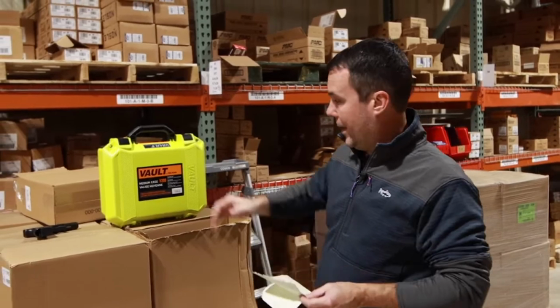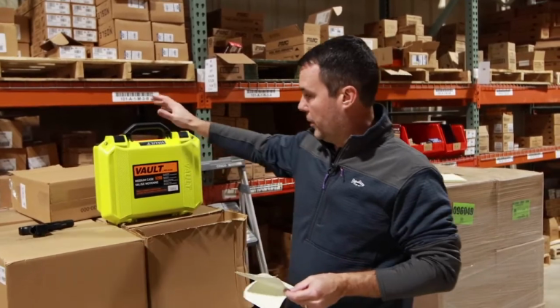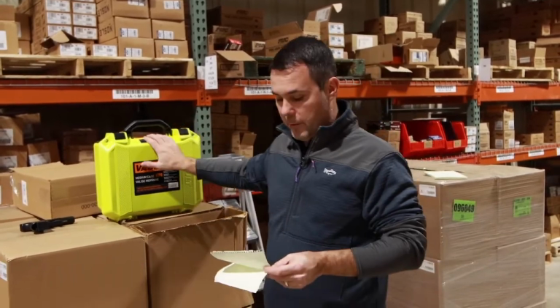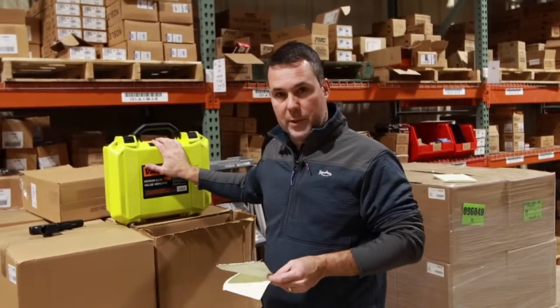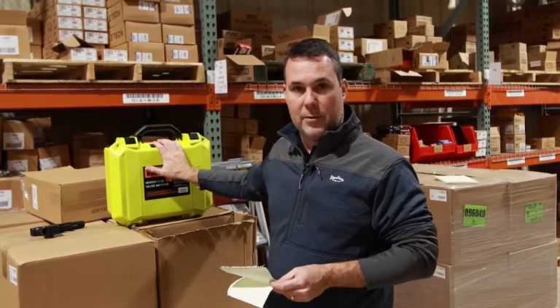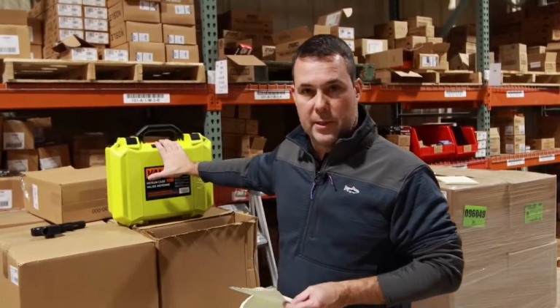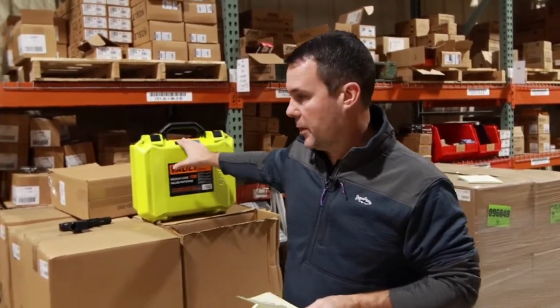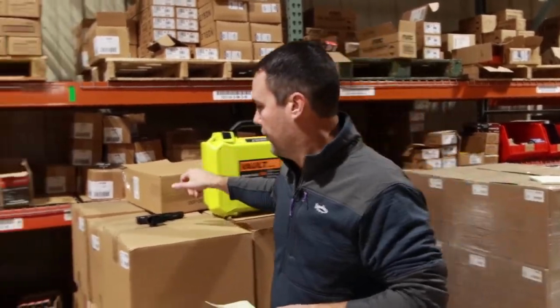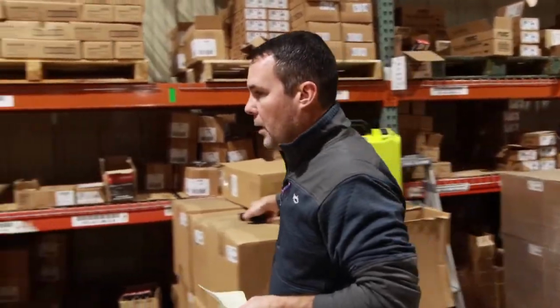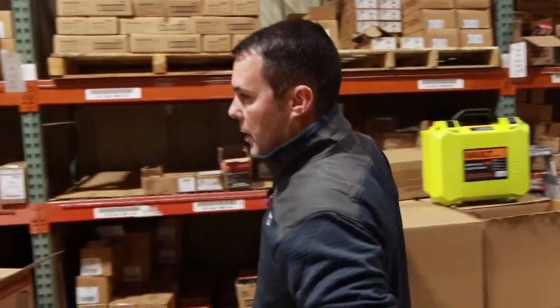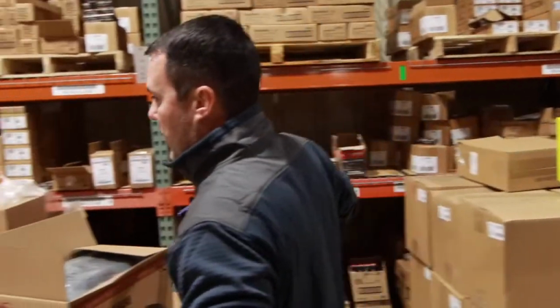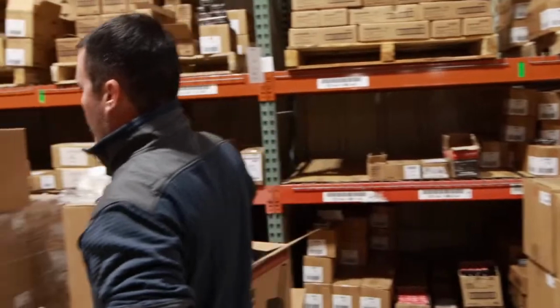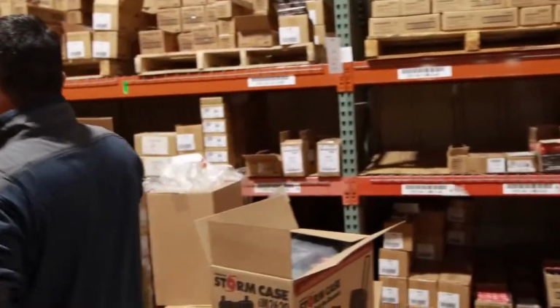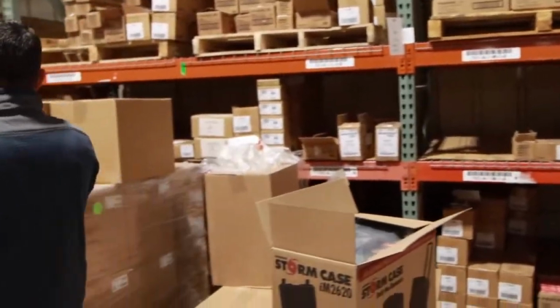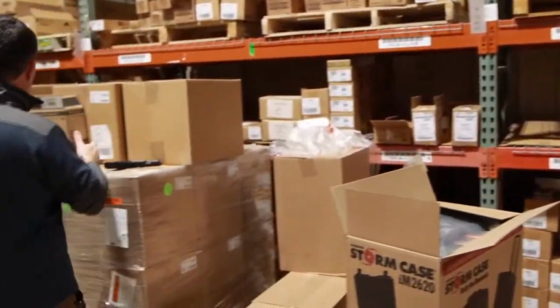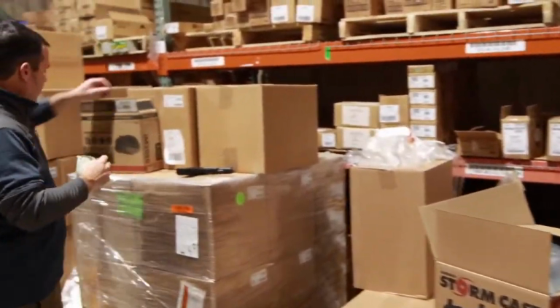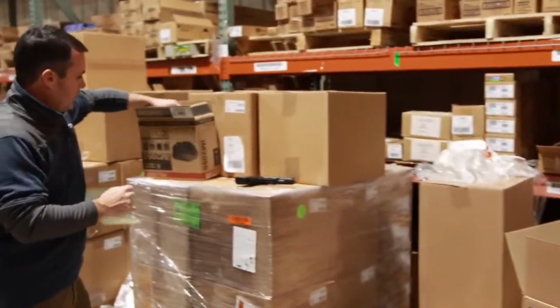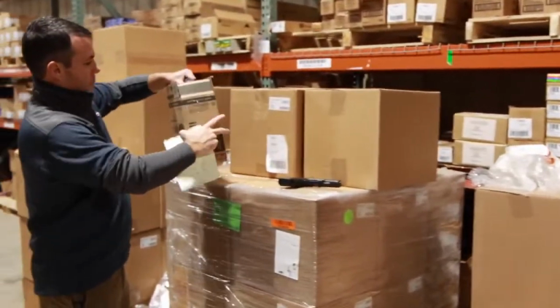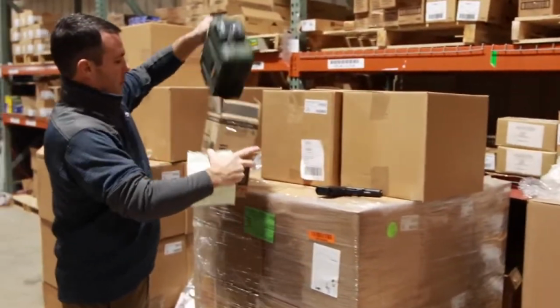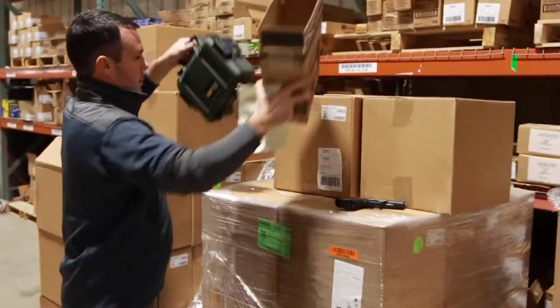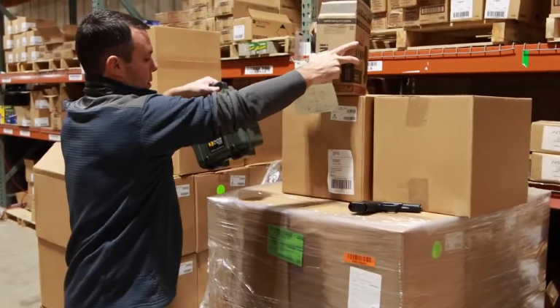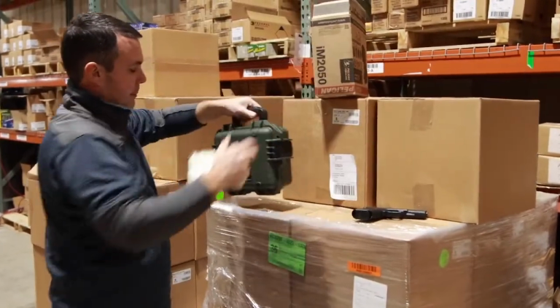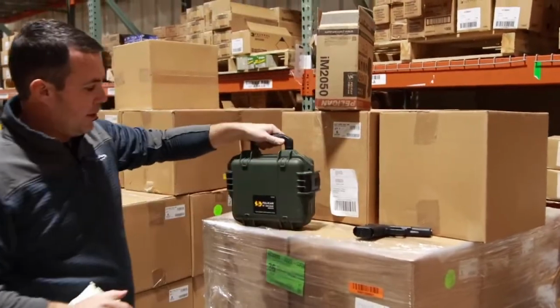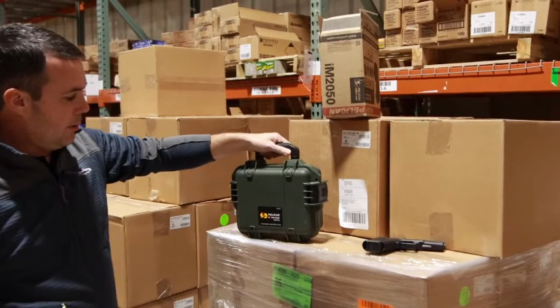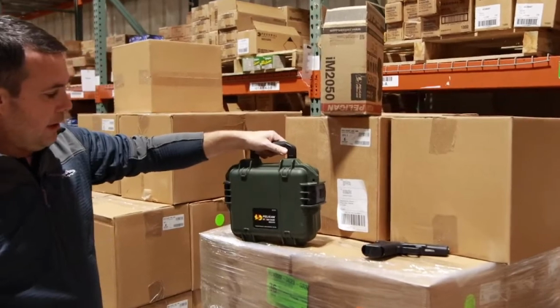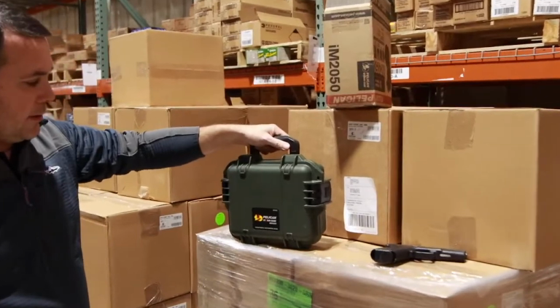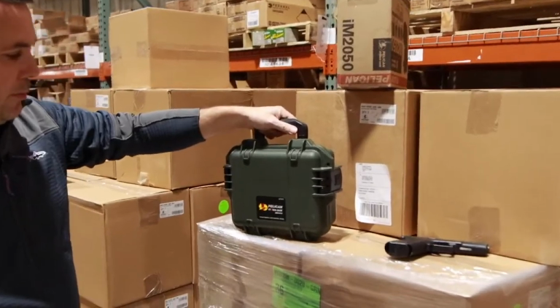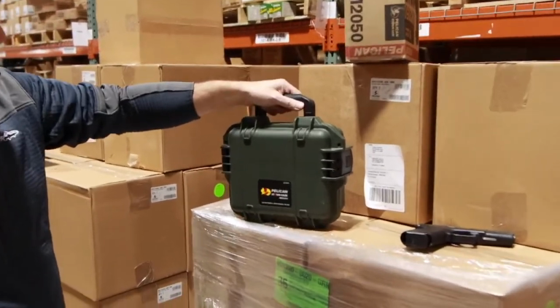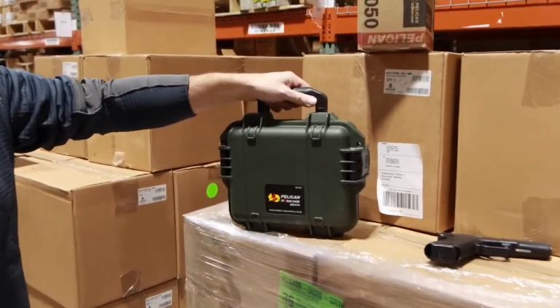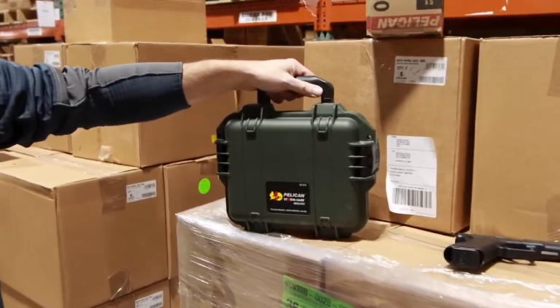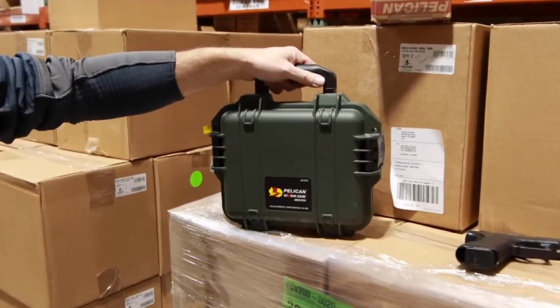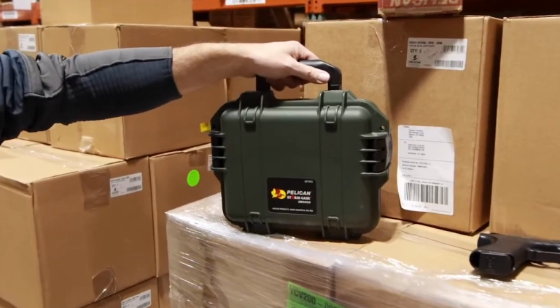In-store only for $14.65. If you're needing something a little smaller, we also have cases that come in OD green only — this is a Storm Pelican case, the IM2050.